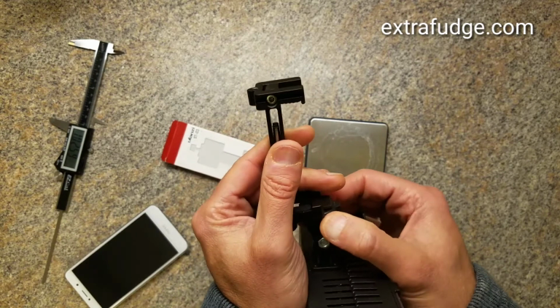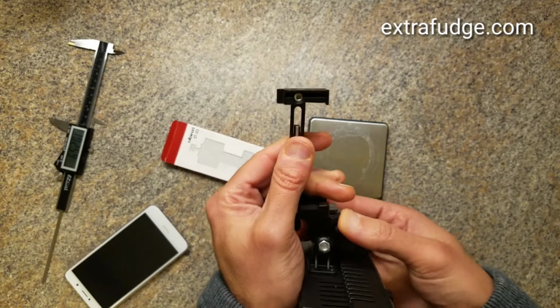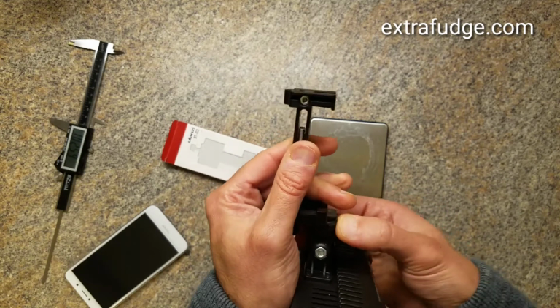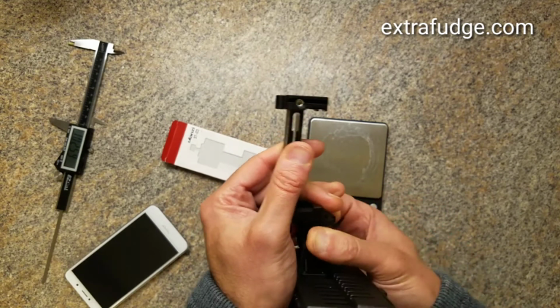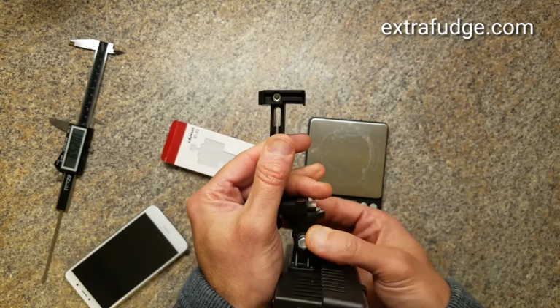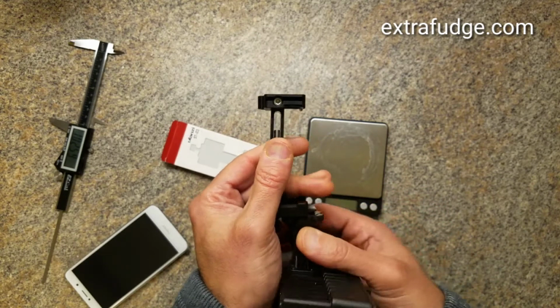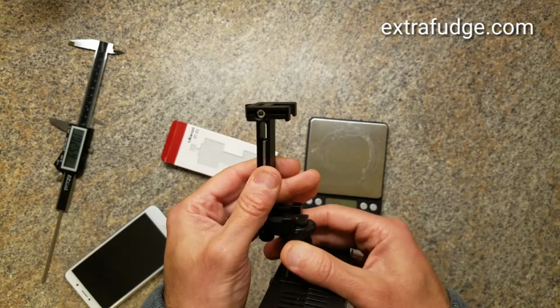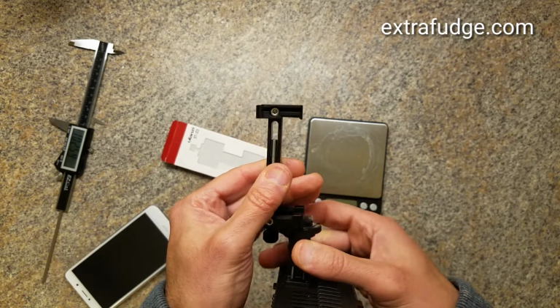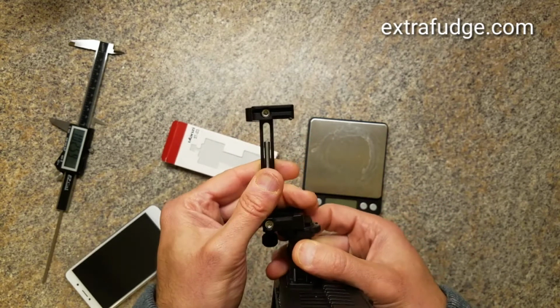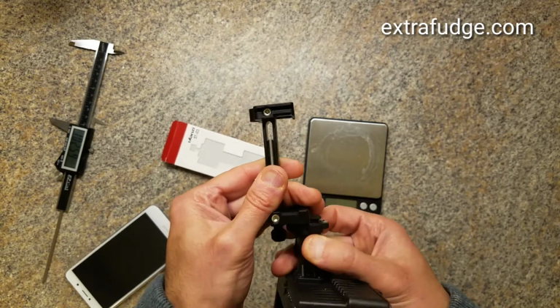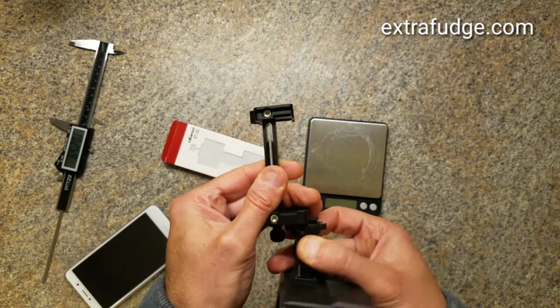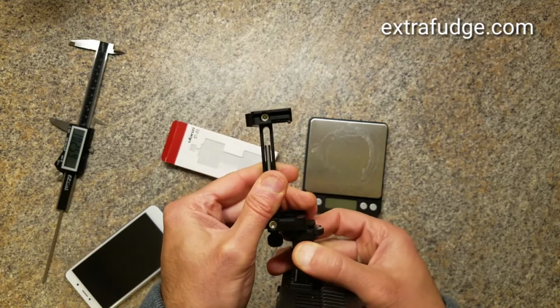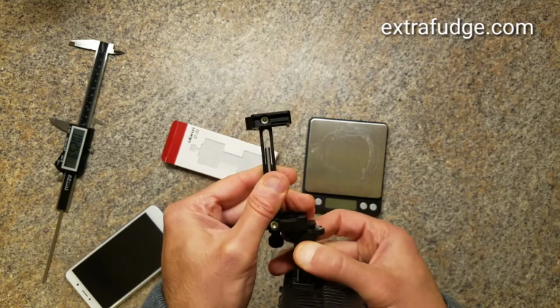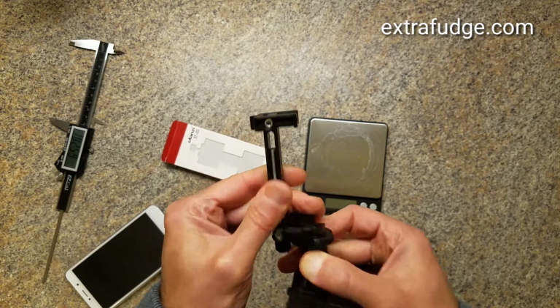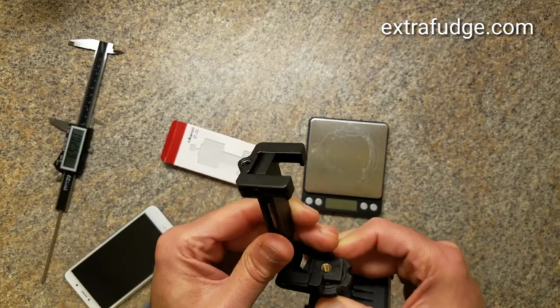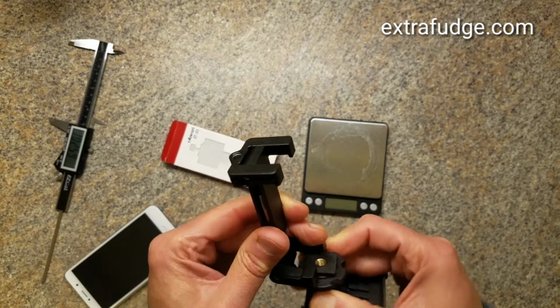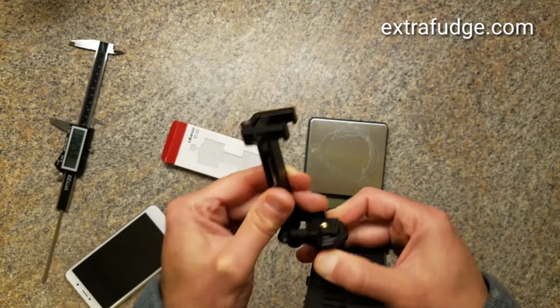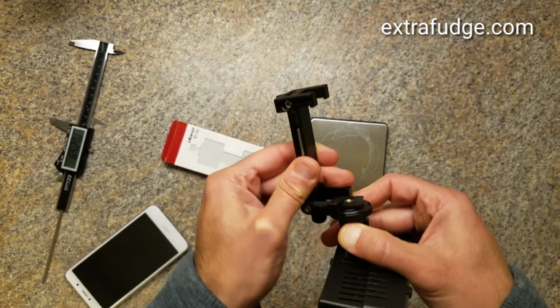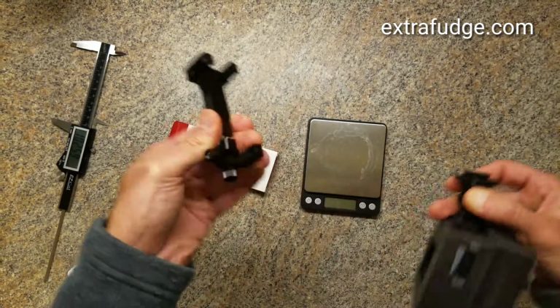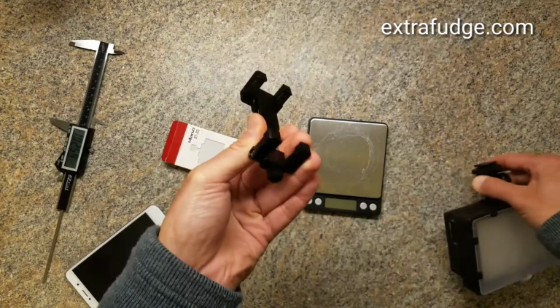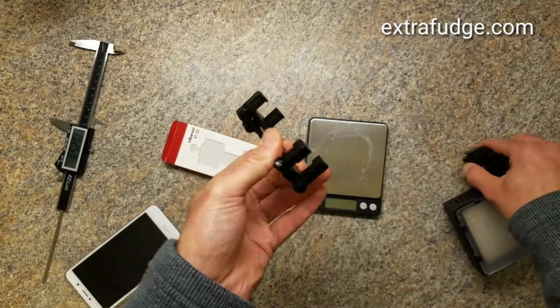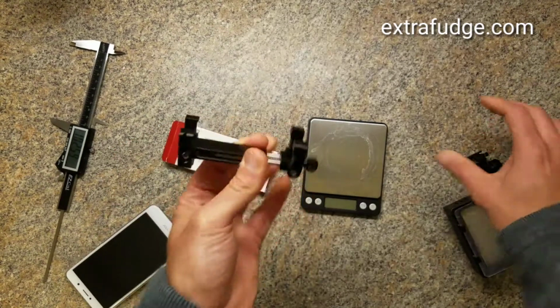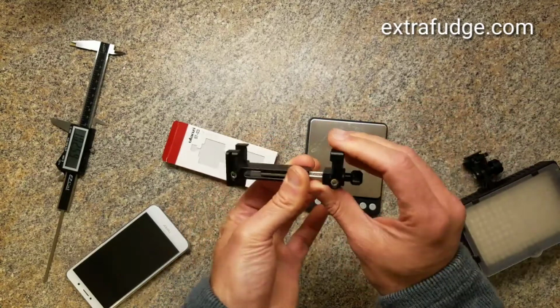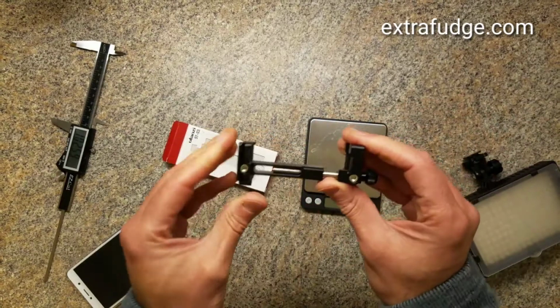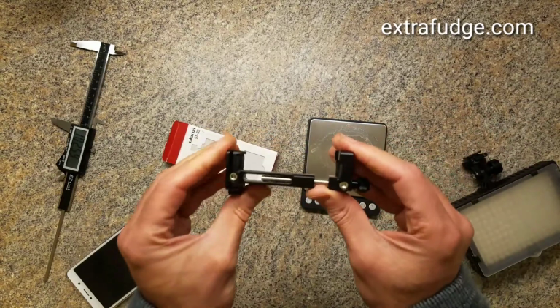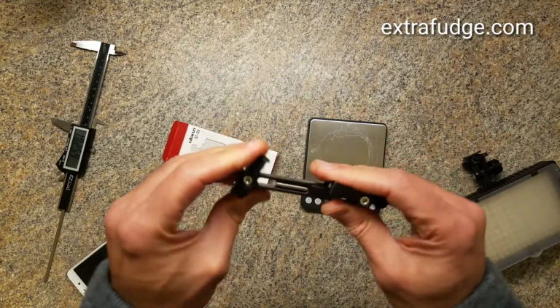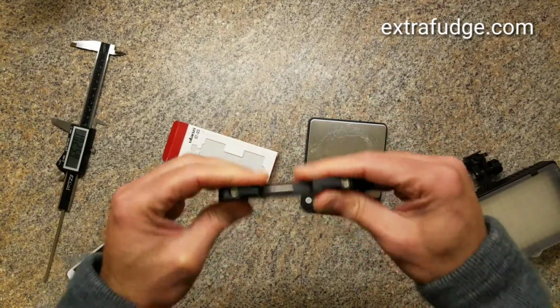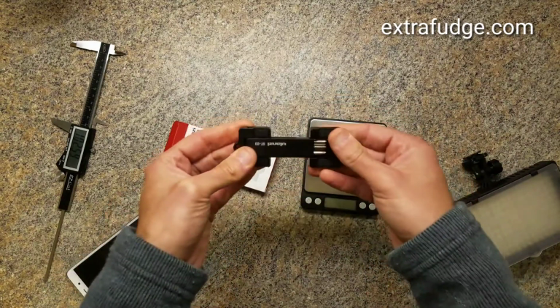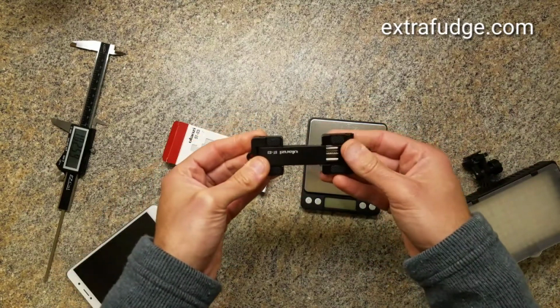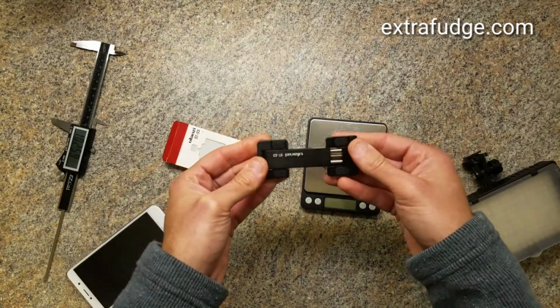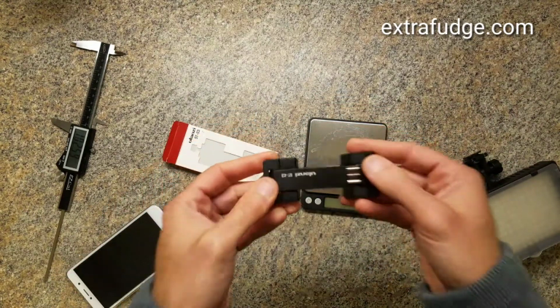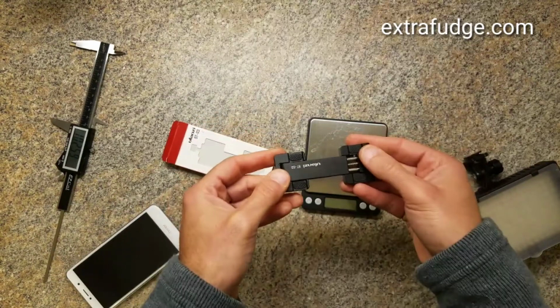I've got to open this out. Anyway, hot shoe ability on this little tiny device — absolutely amazing. Love it.